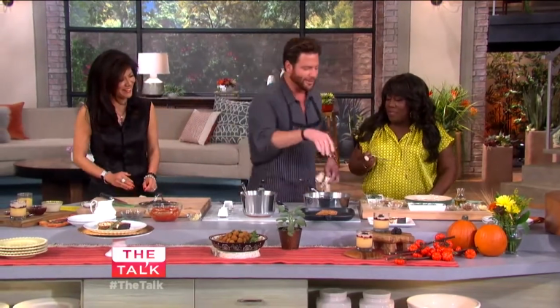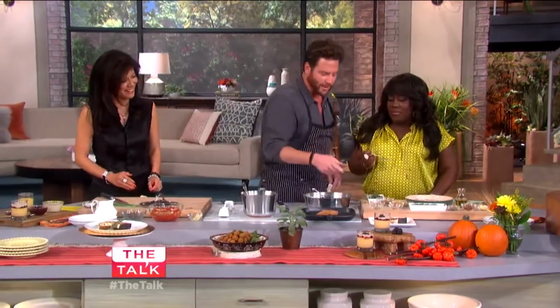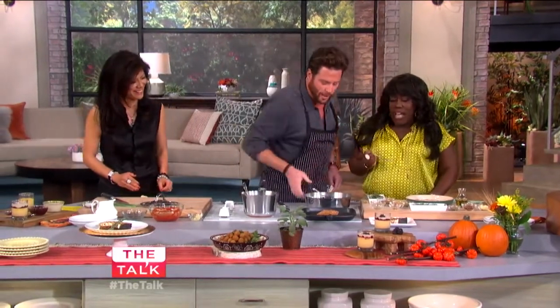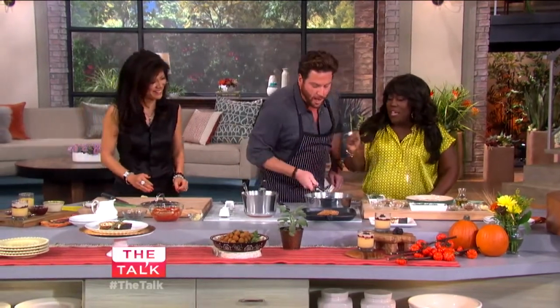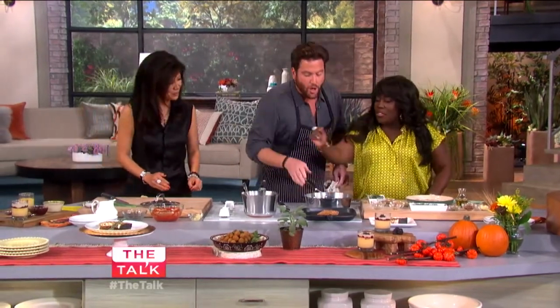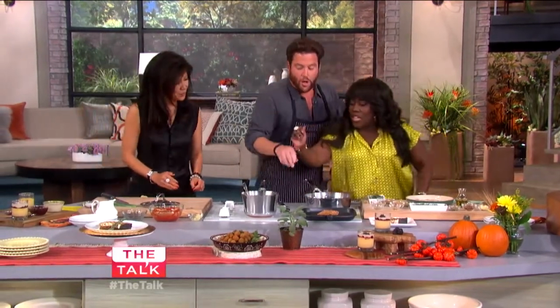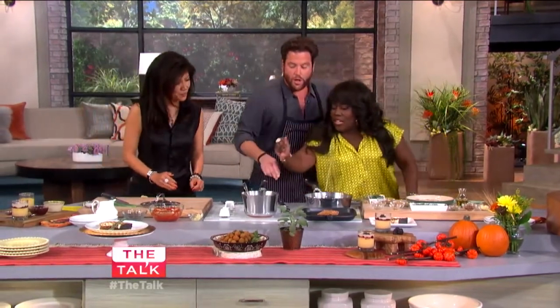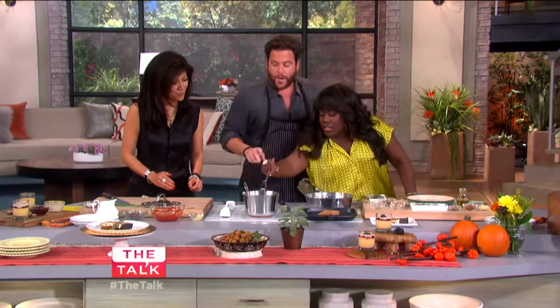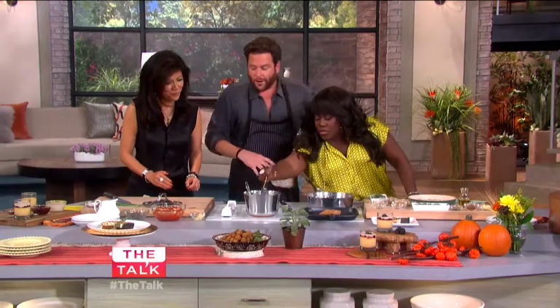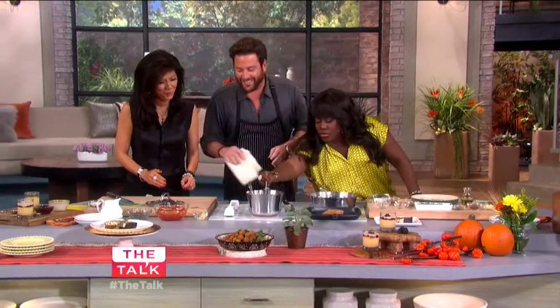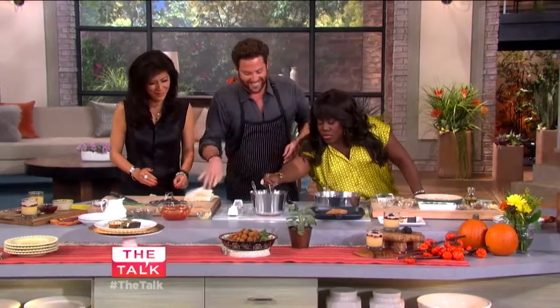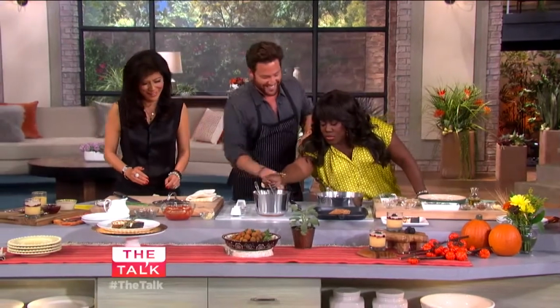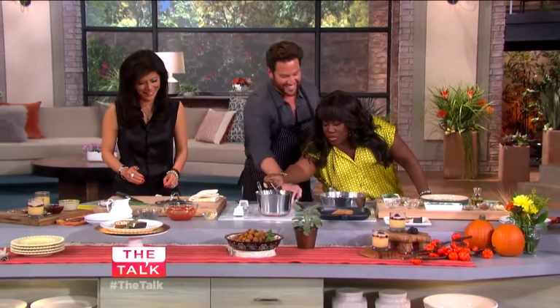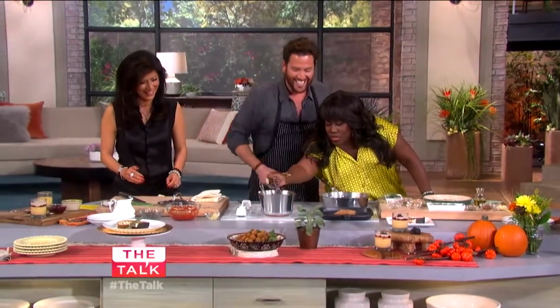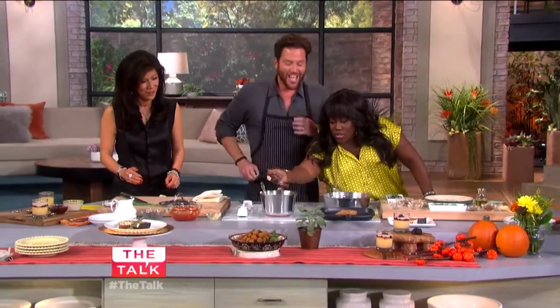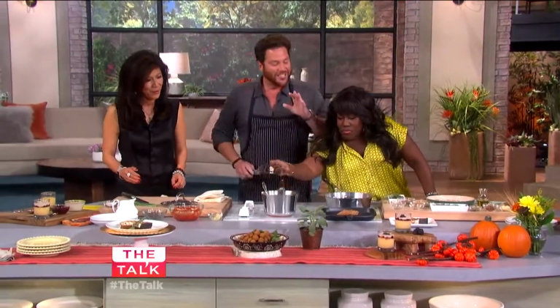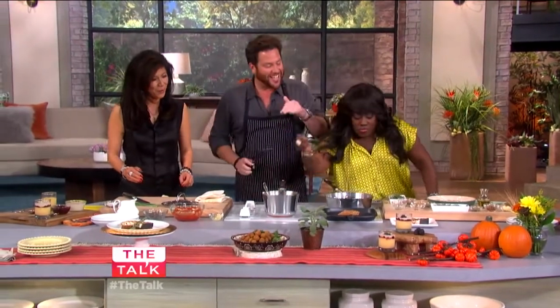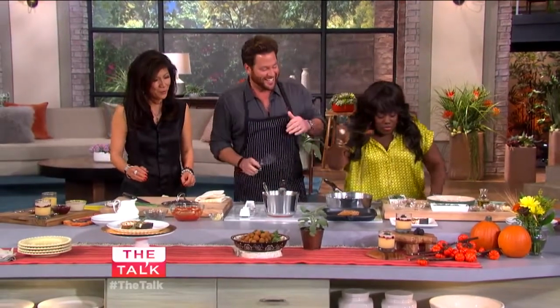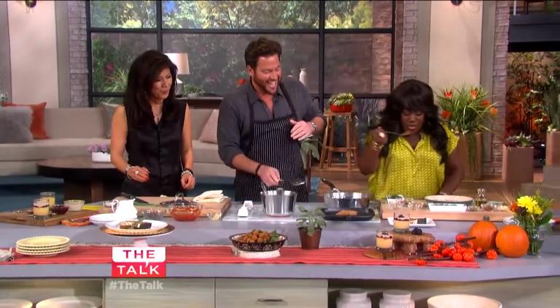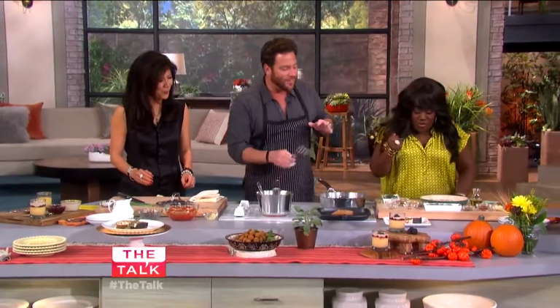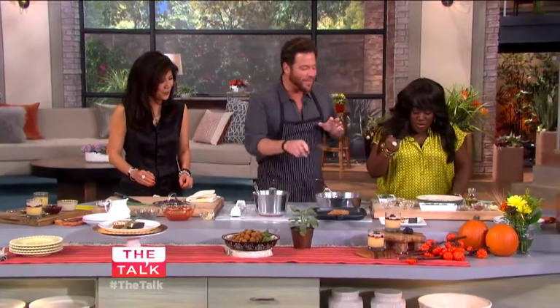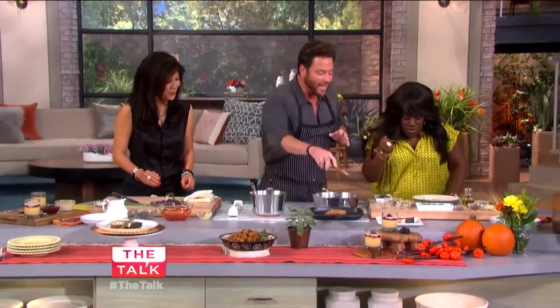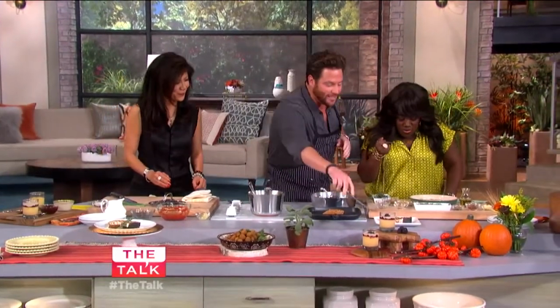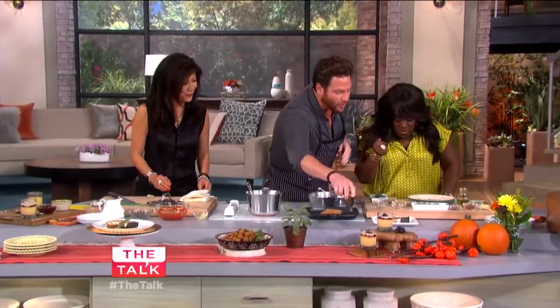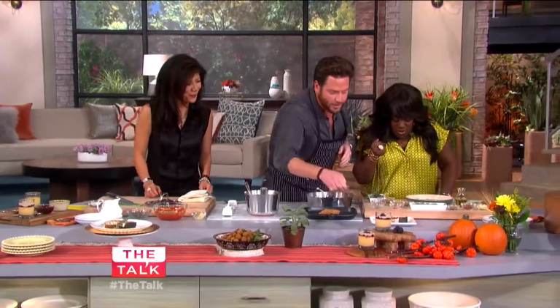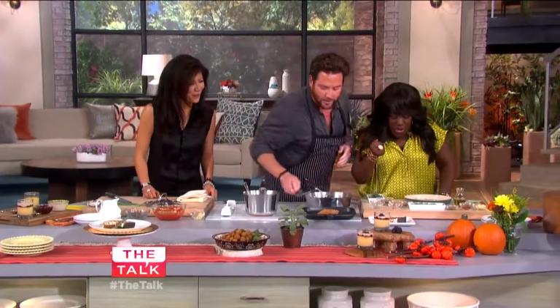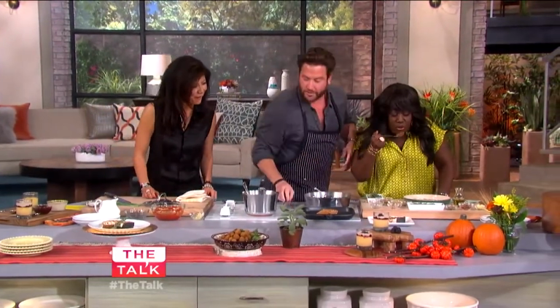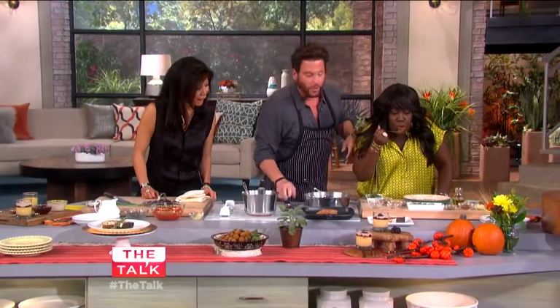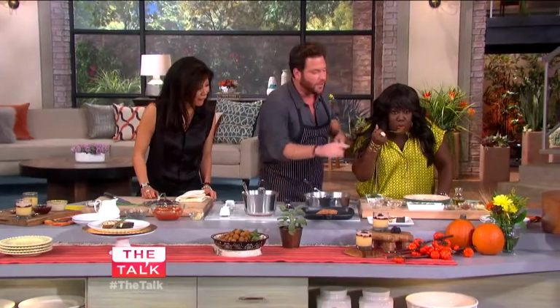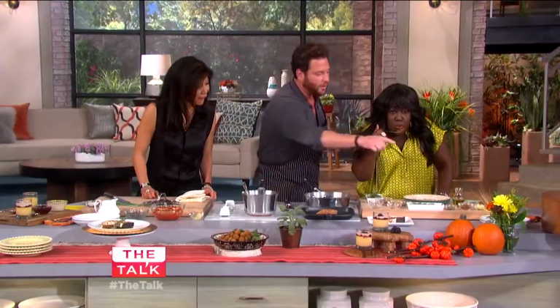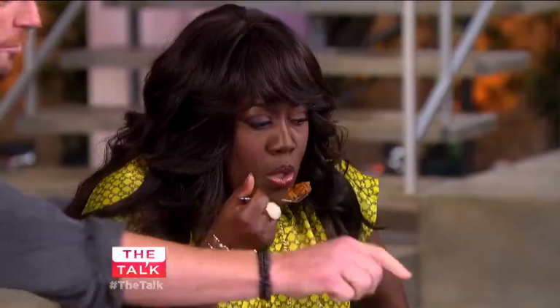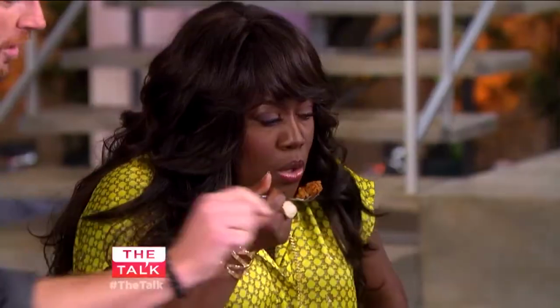How are the lentils? Are they done? So as I said, we will take this — why don't you hand me one of those plates, Chef?